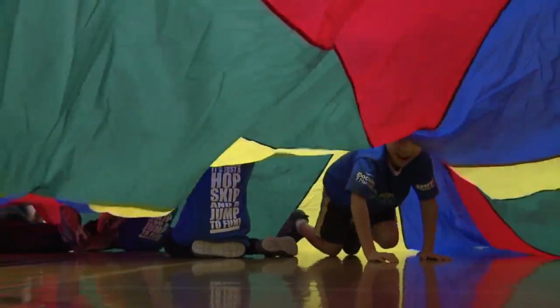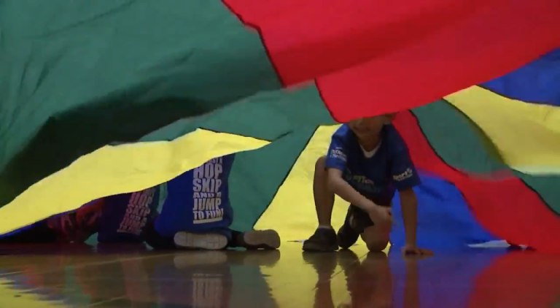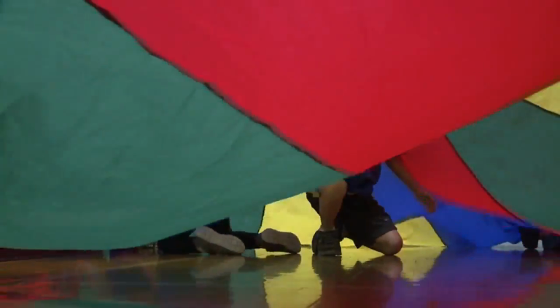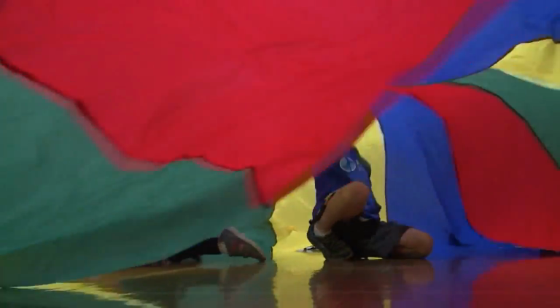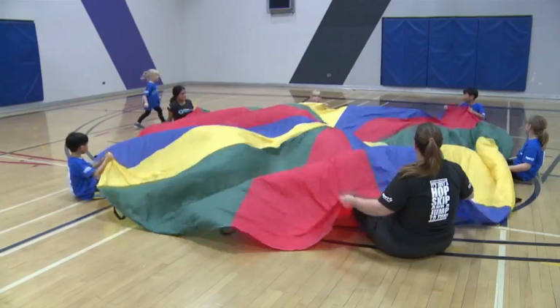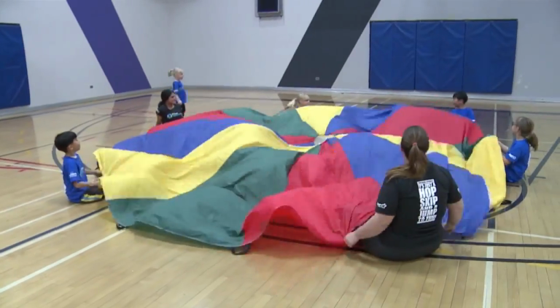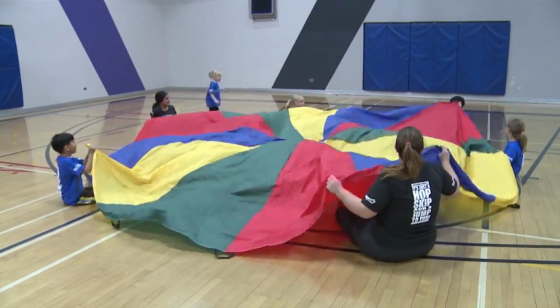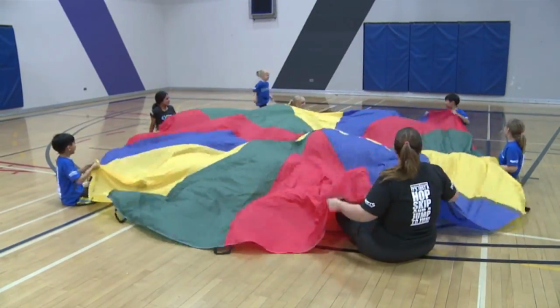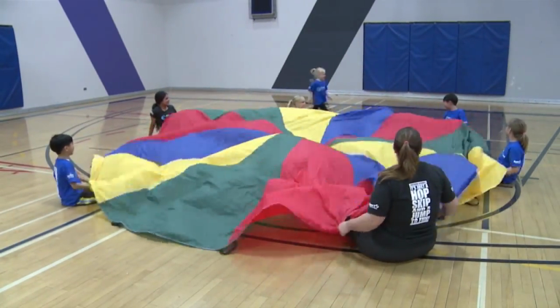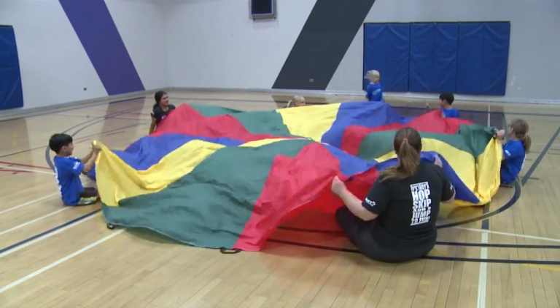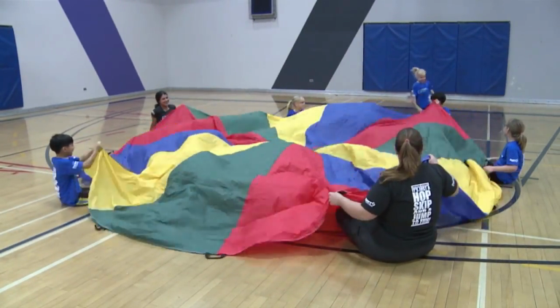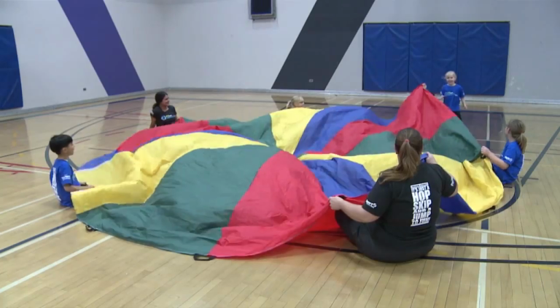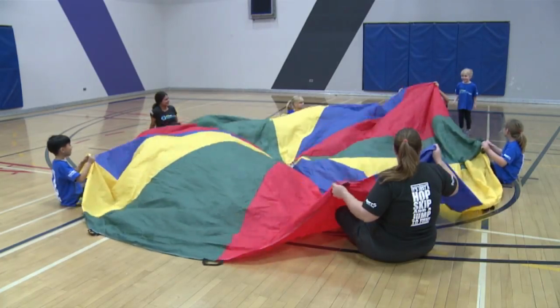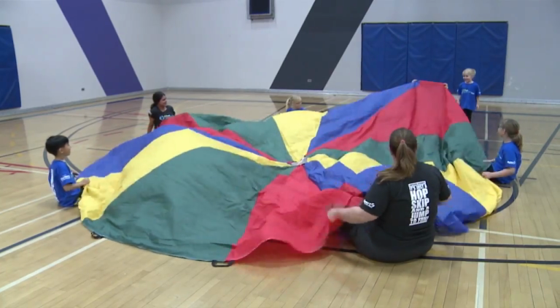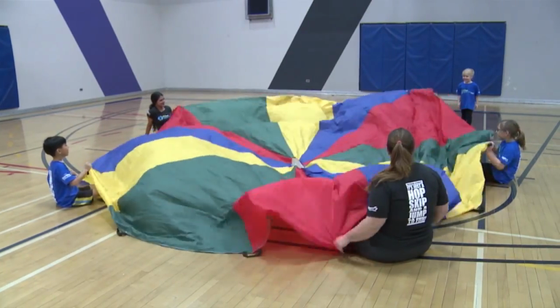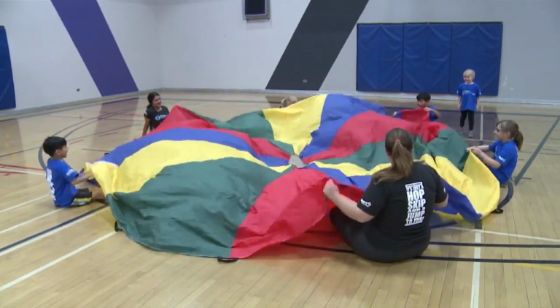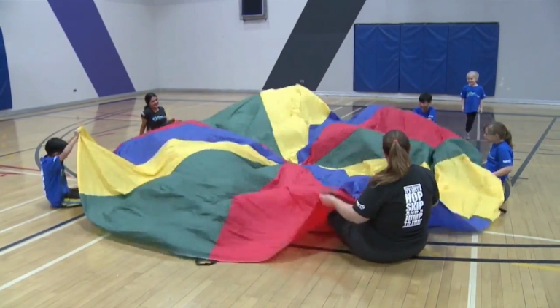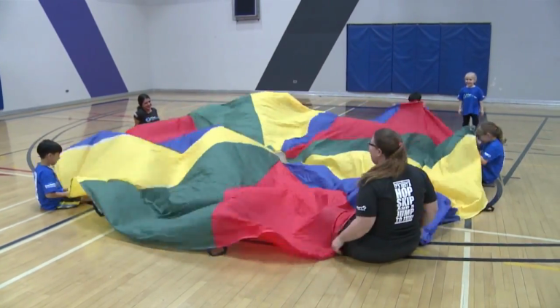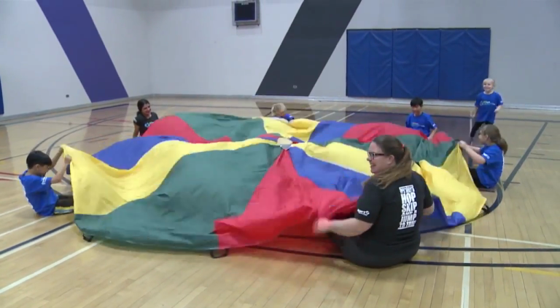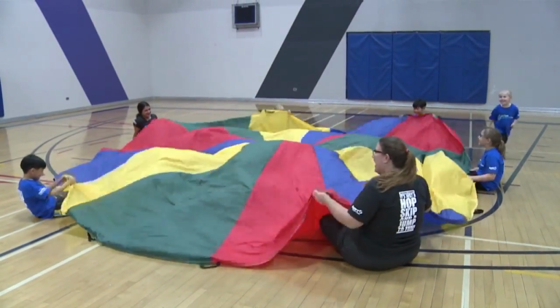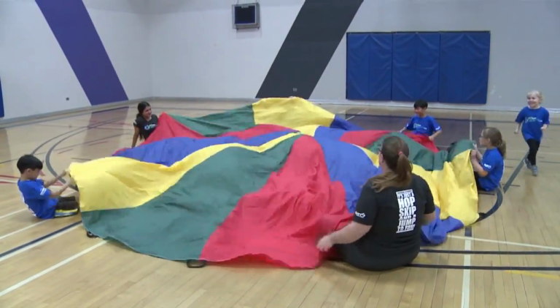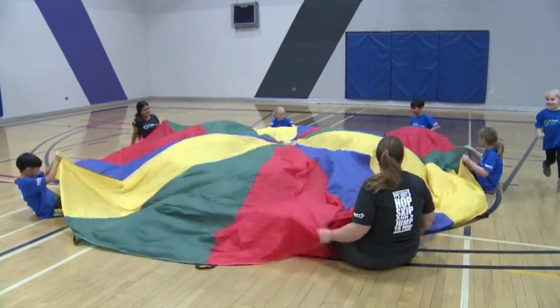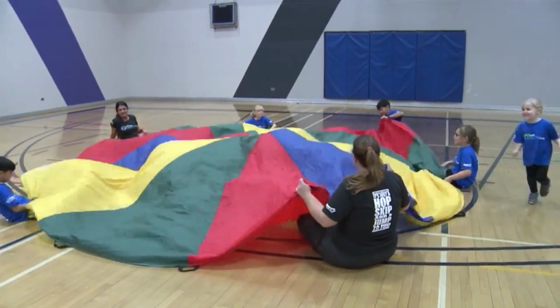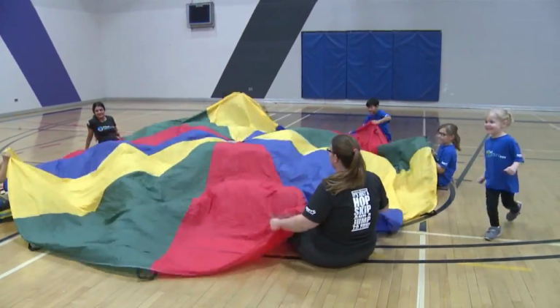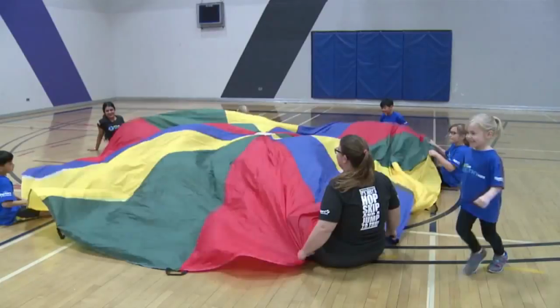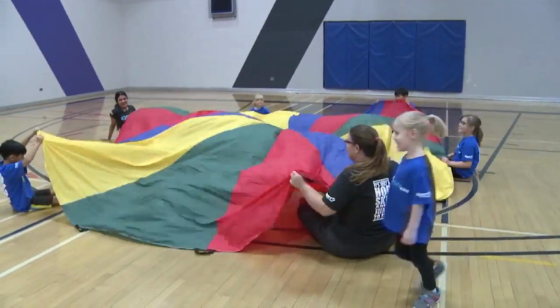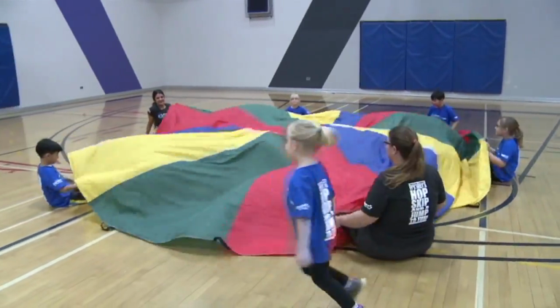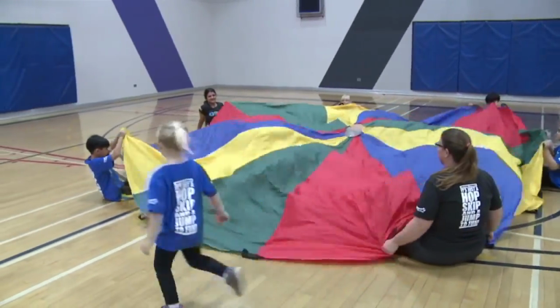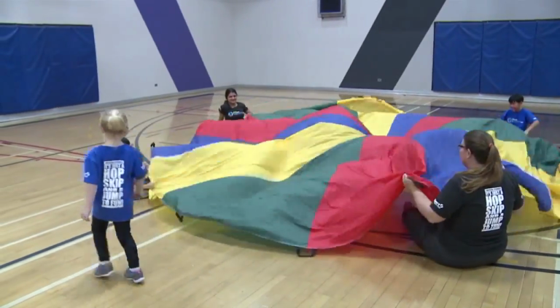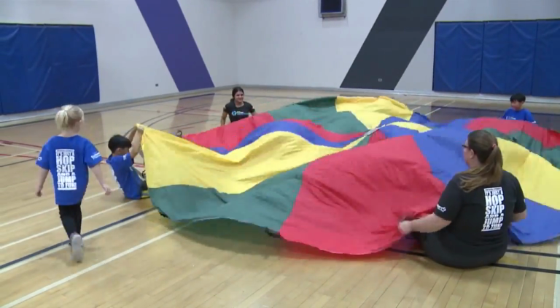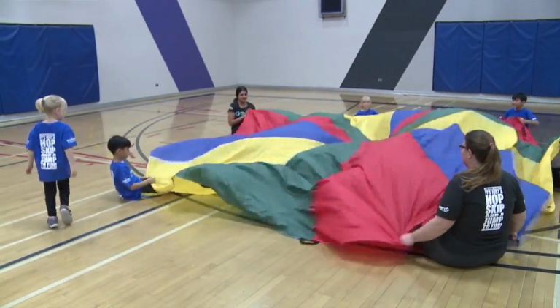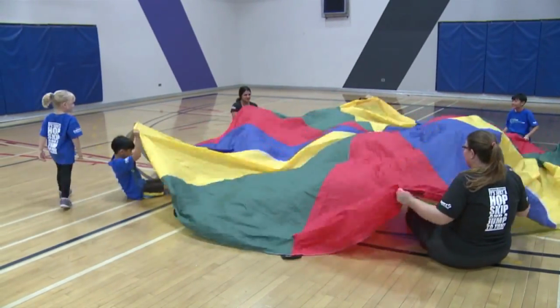One or two children are the lifeguards and they are walking around the outside of the circle. The shark must grab the legs of the swimmers who have them under the parachute and pull them under, turning them into sharks.